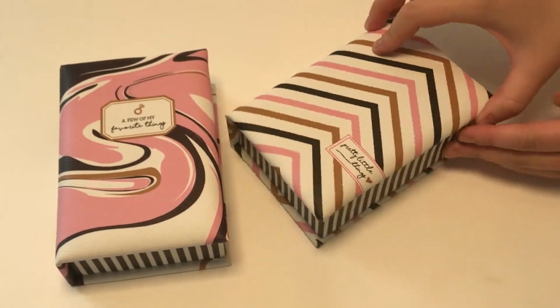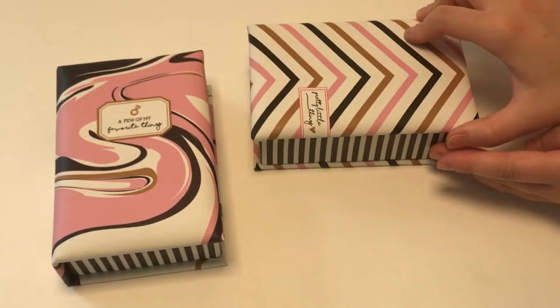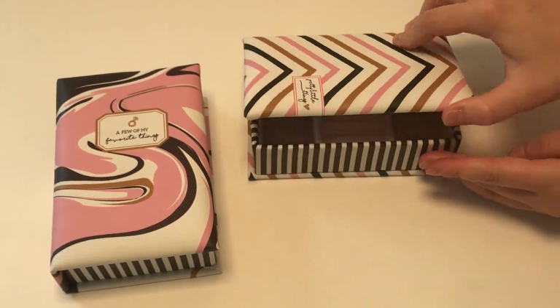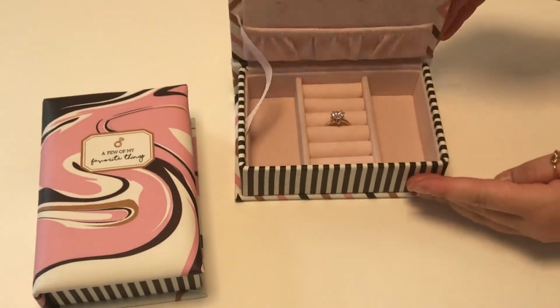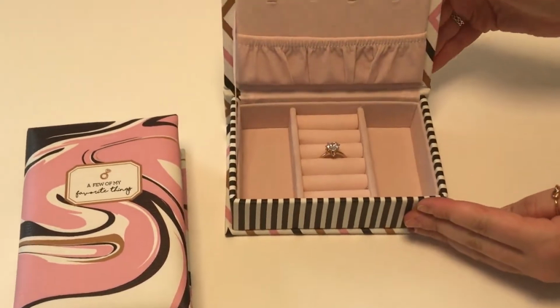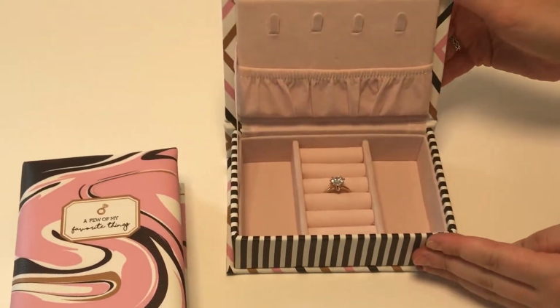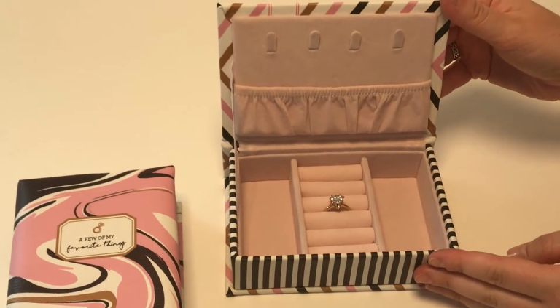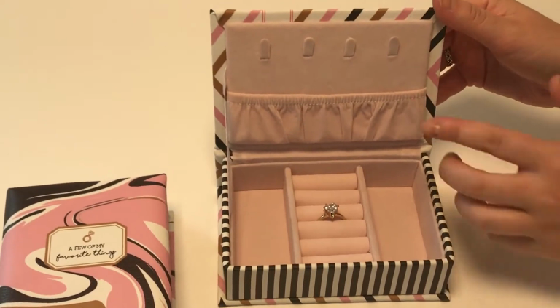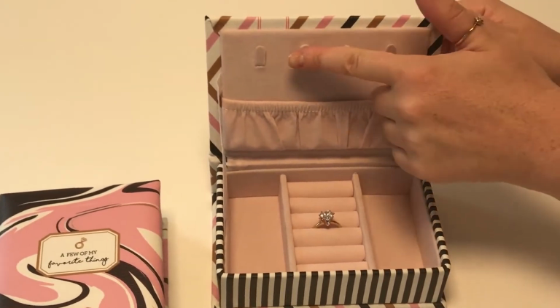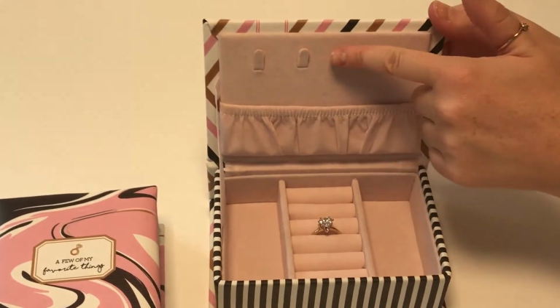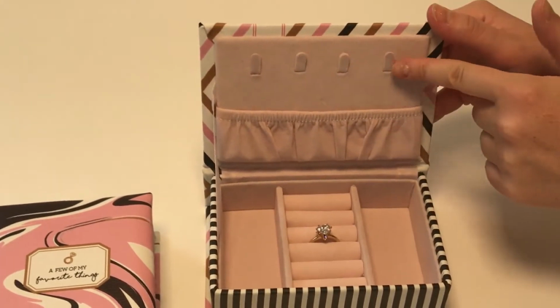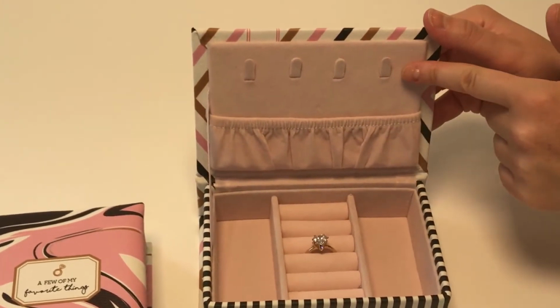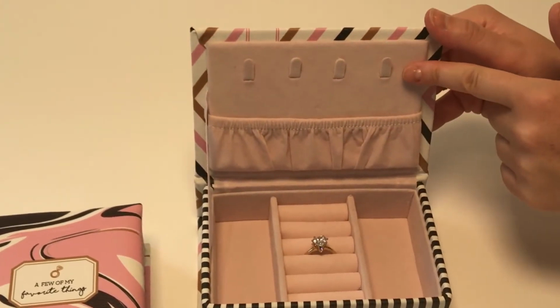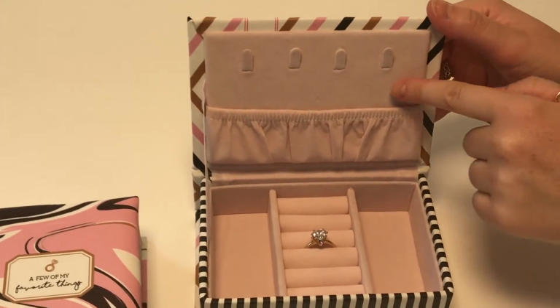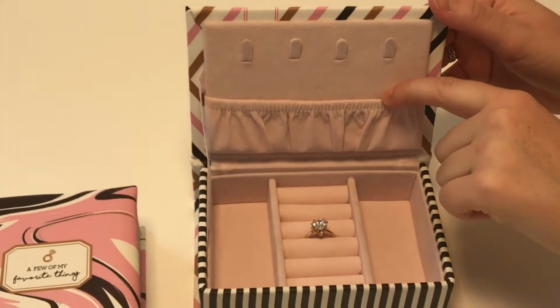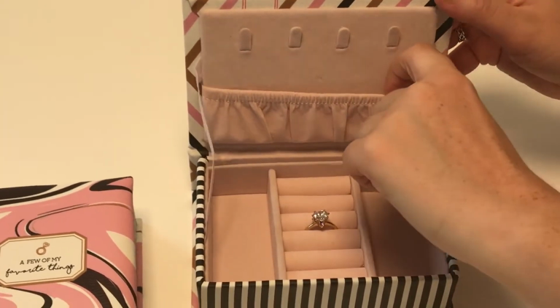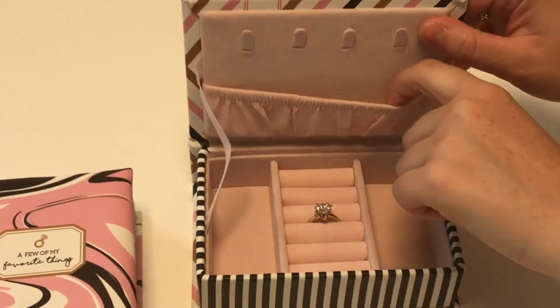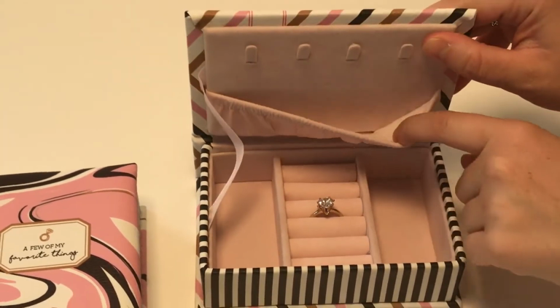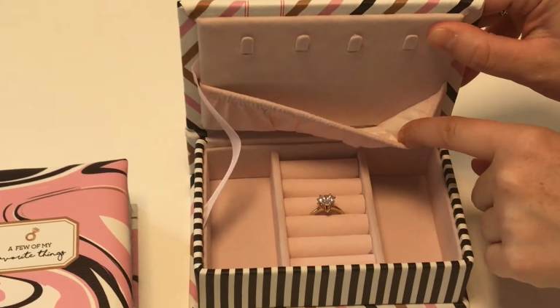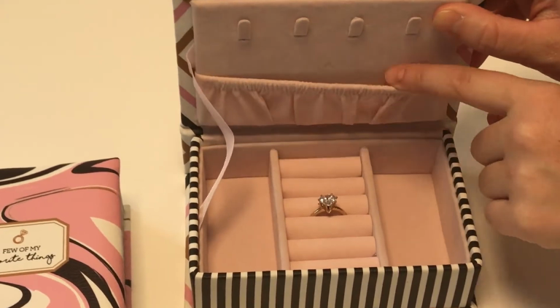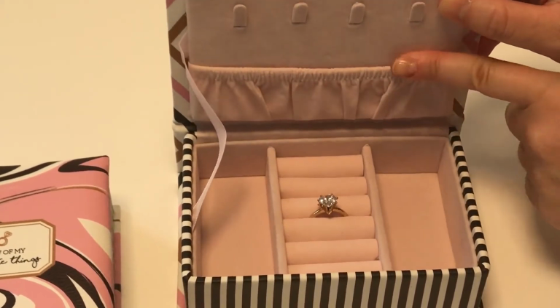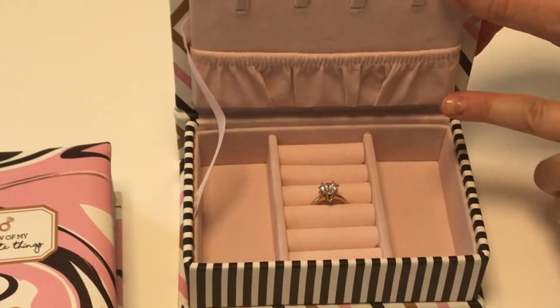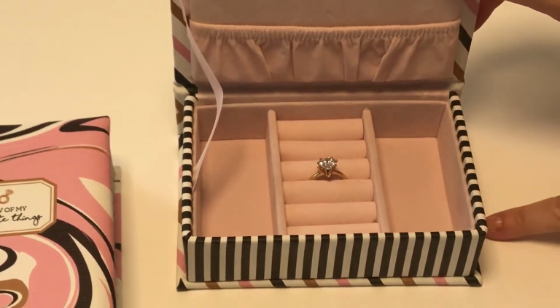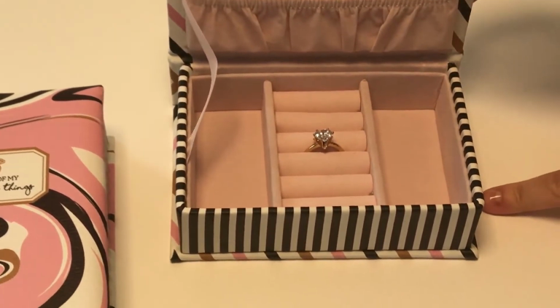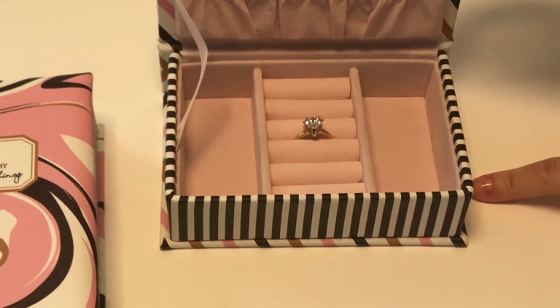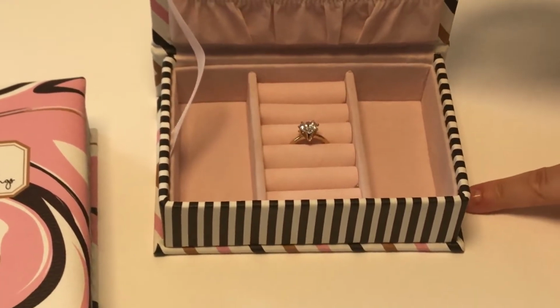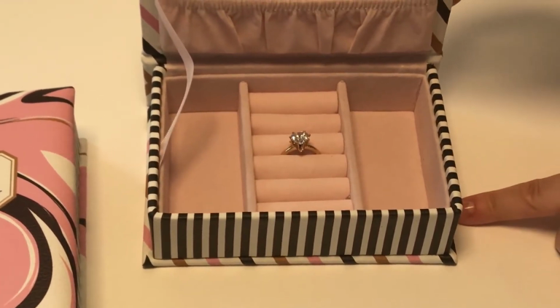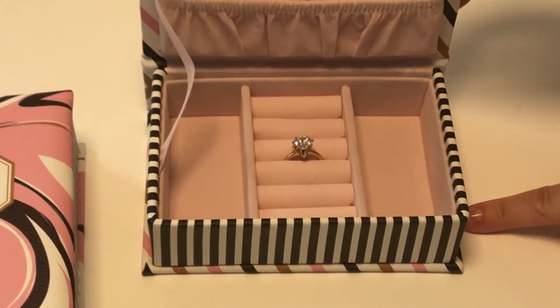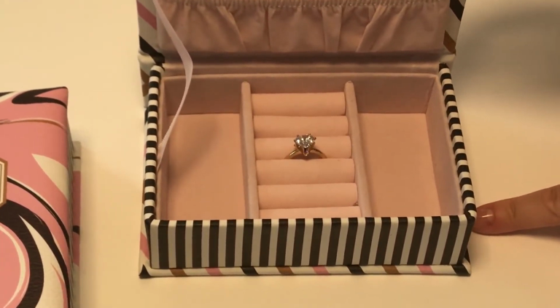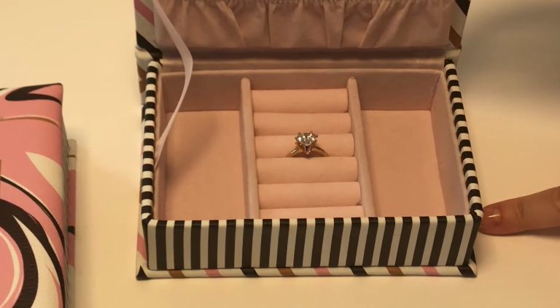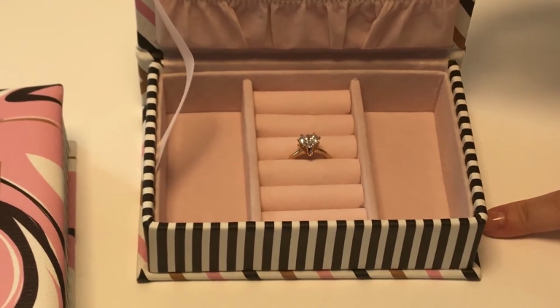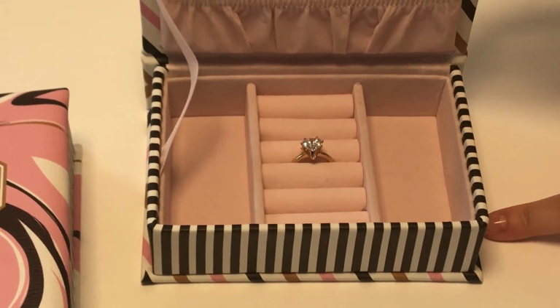Once you open it up, you'll find four different hangers so you can hang your necklaces, as well as a ring compartment, earring section, a ring section, and two different compartments on the sides.